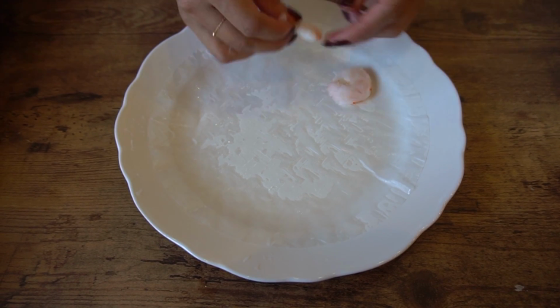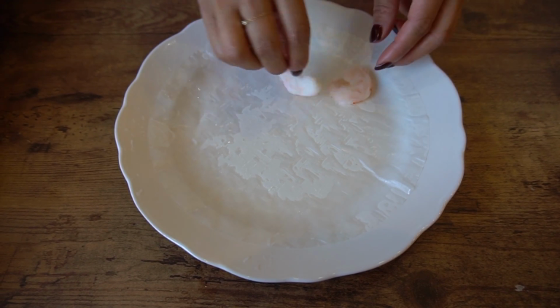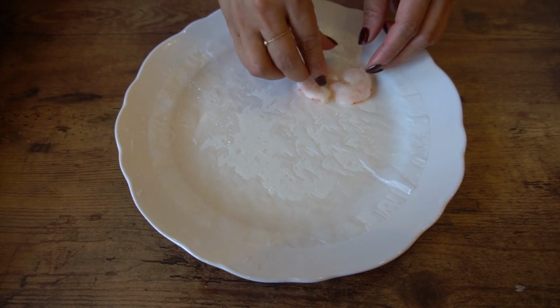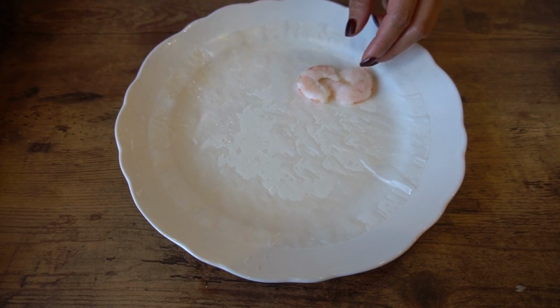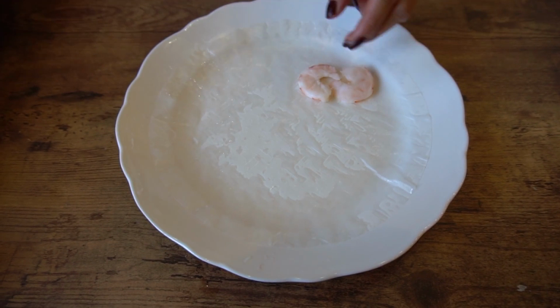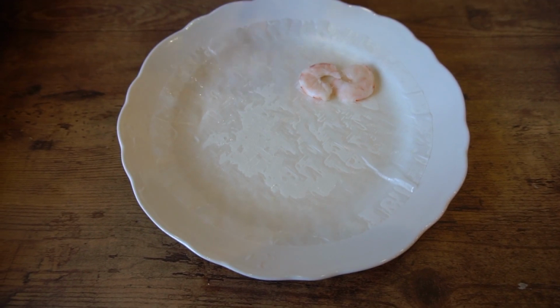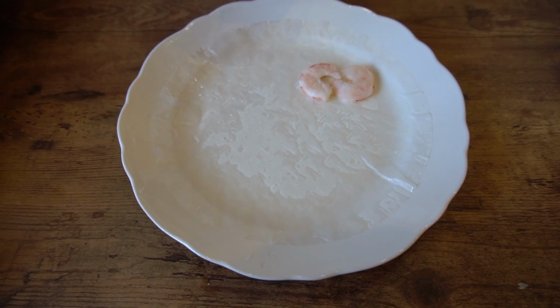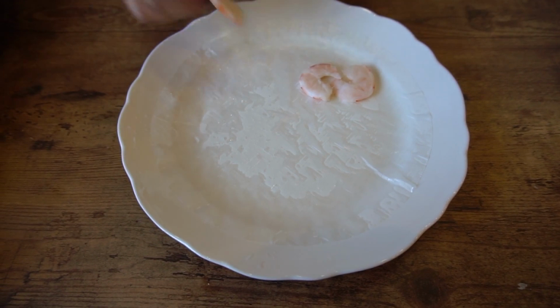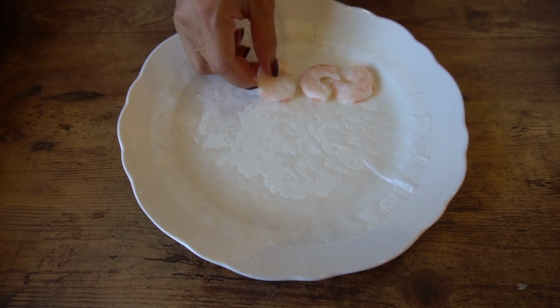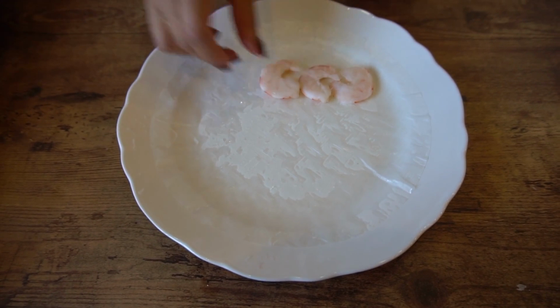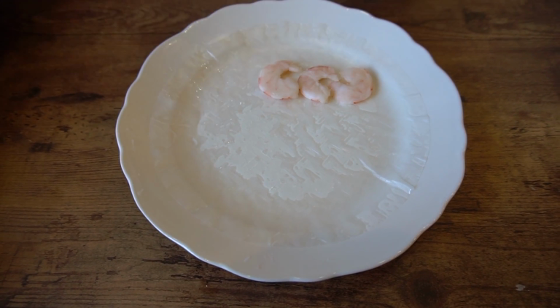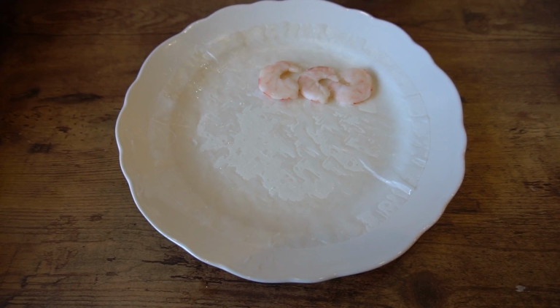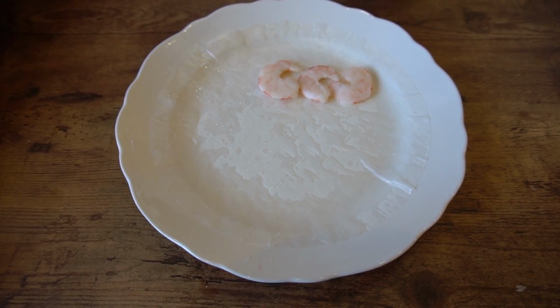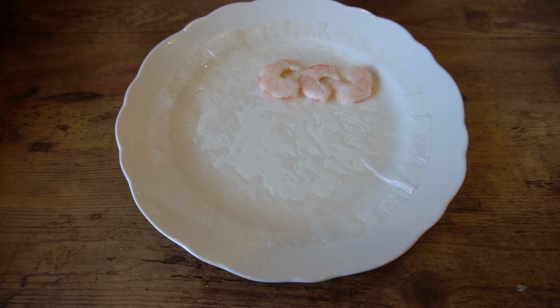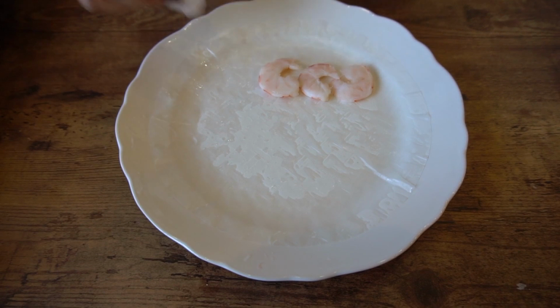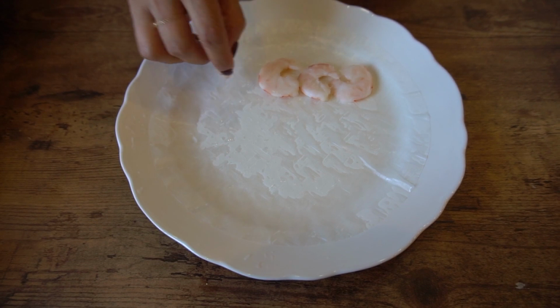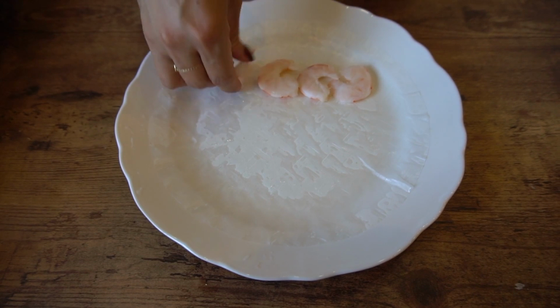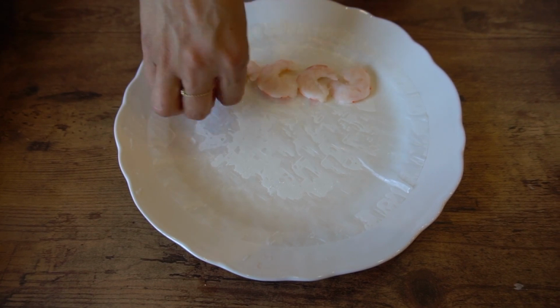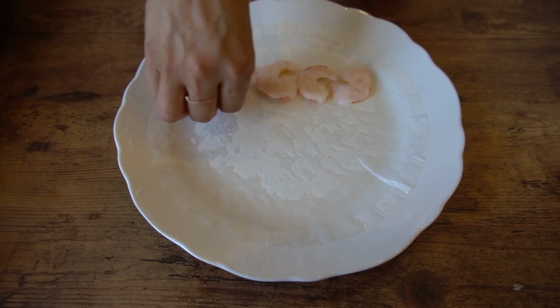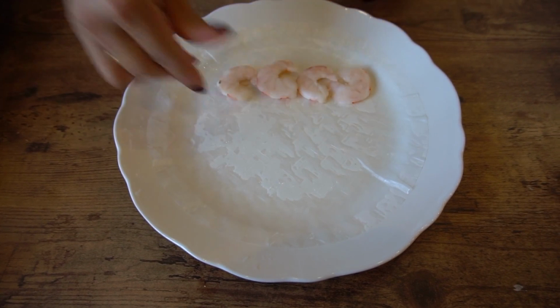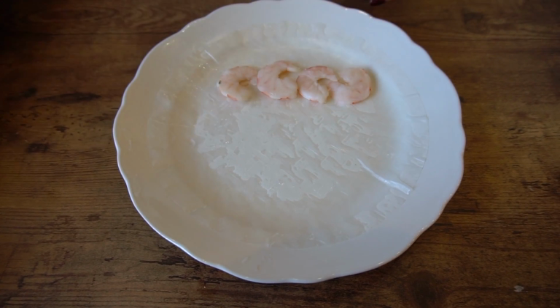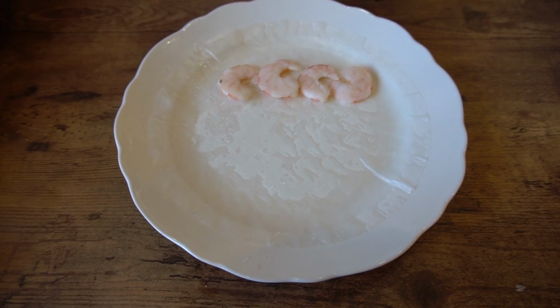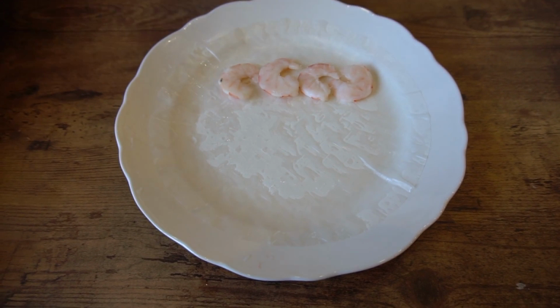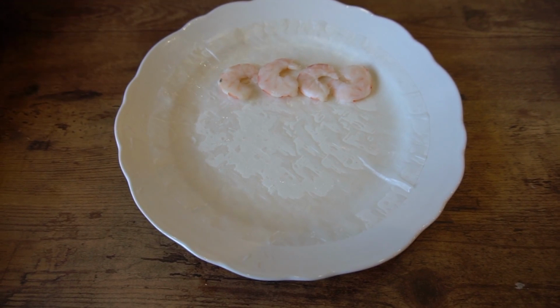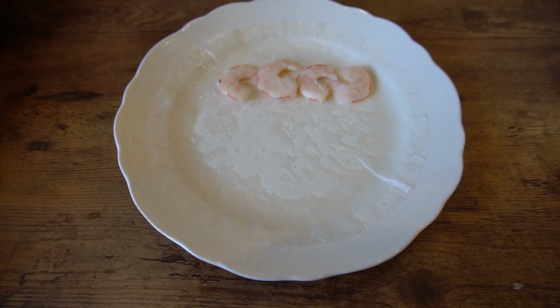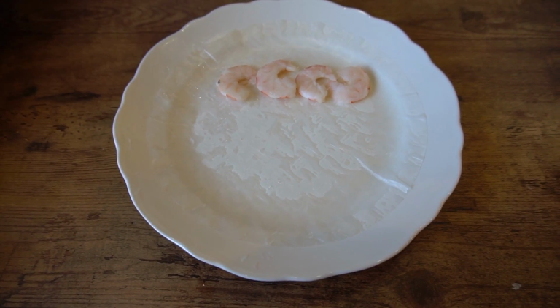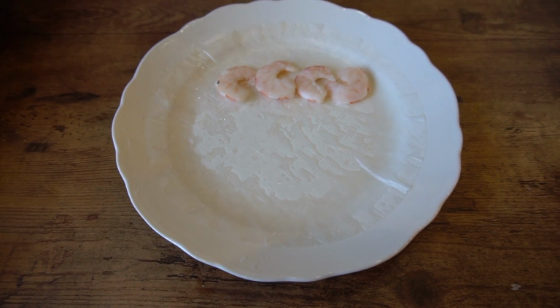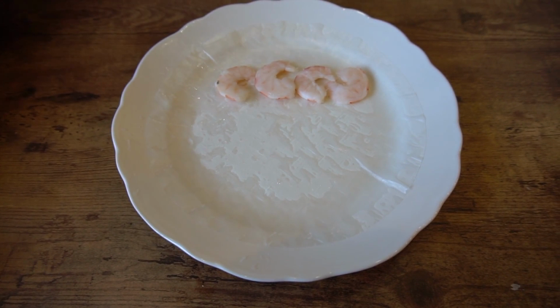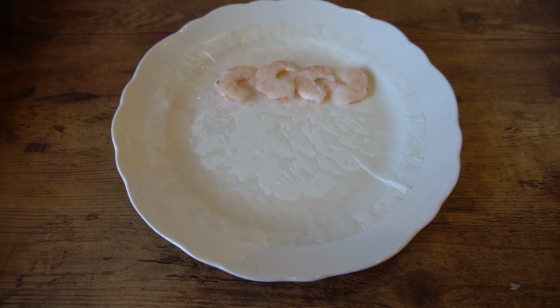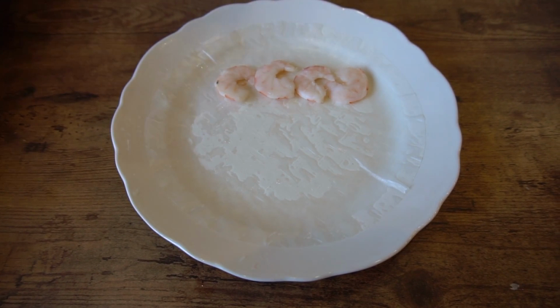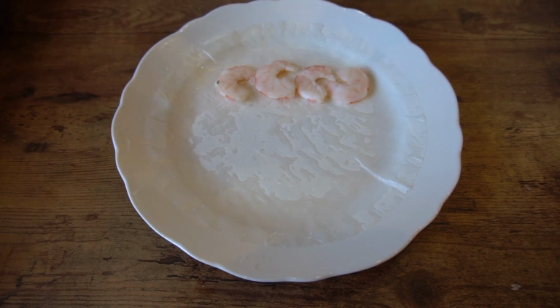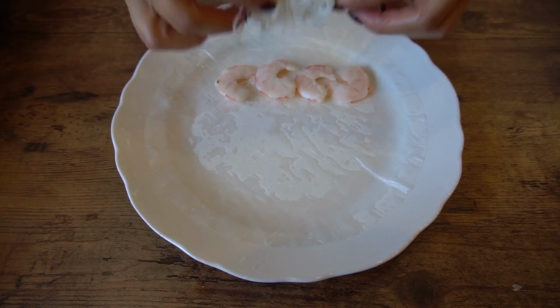Put the shrimp in first so that you can see it from the outside. Then comes the noodles. Everything you add after this is up to you.